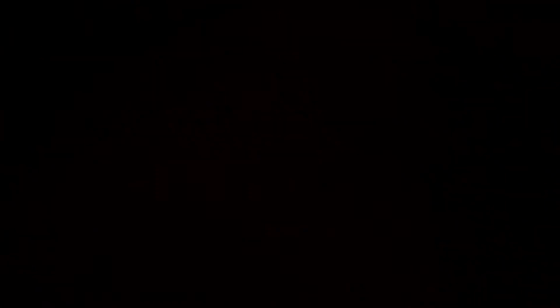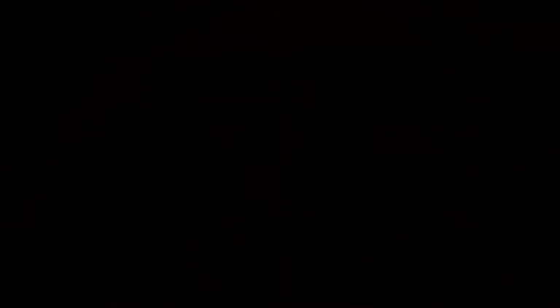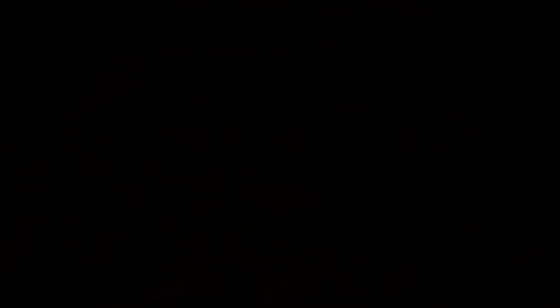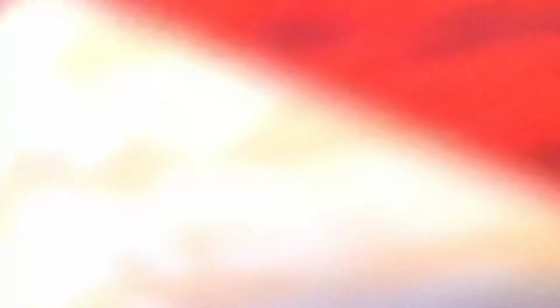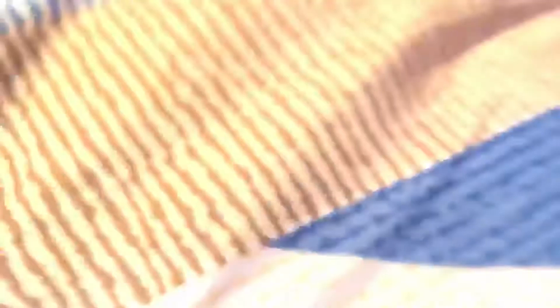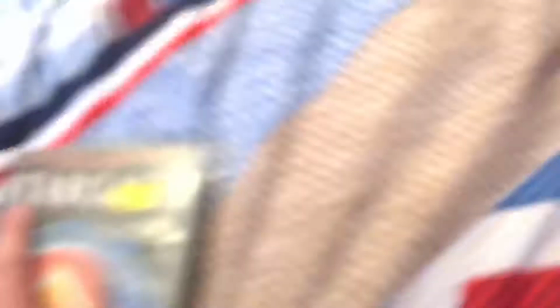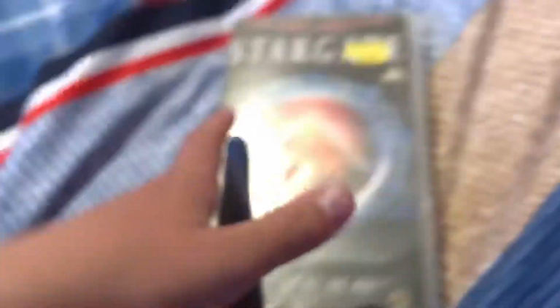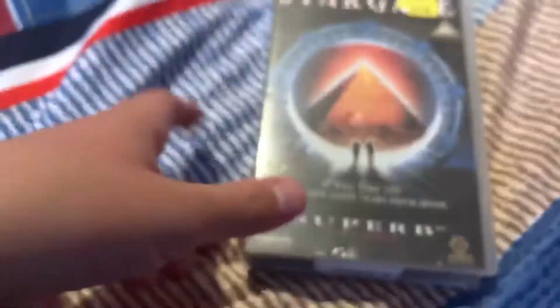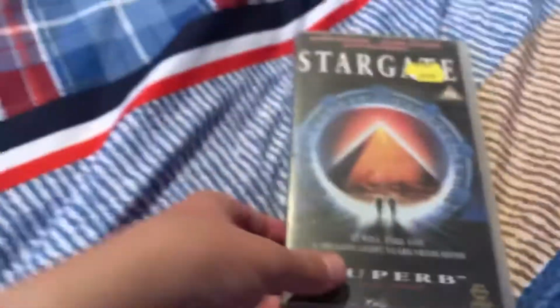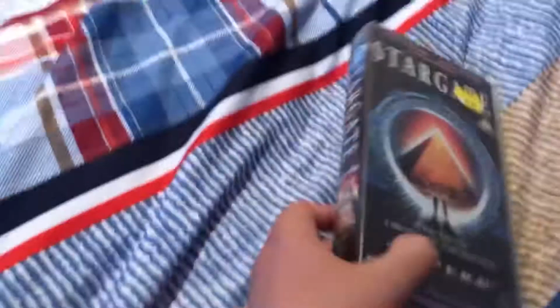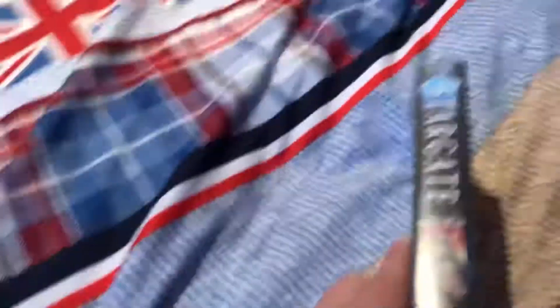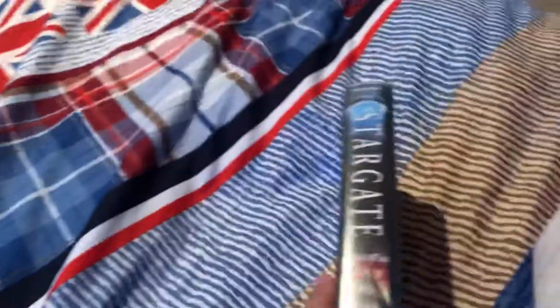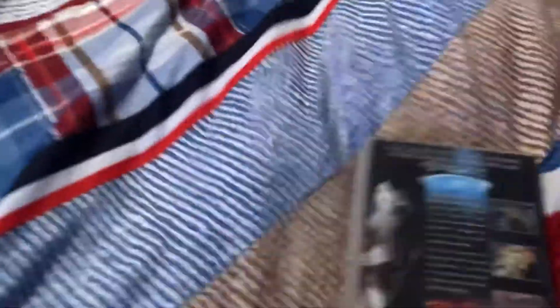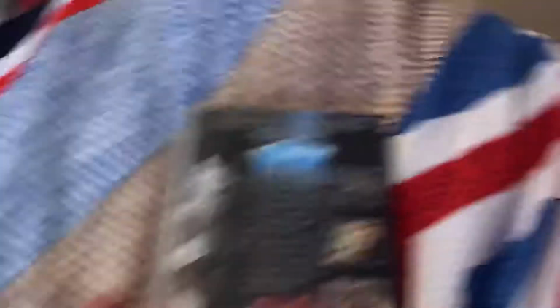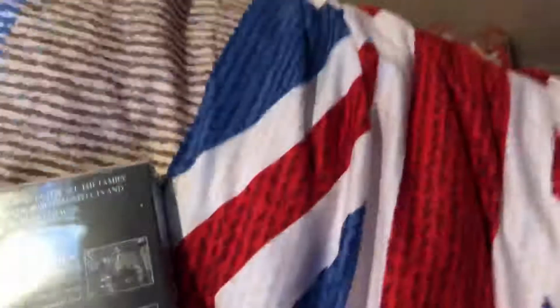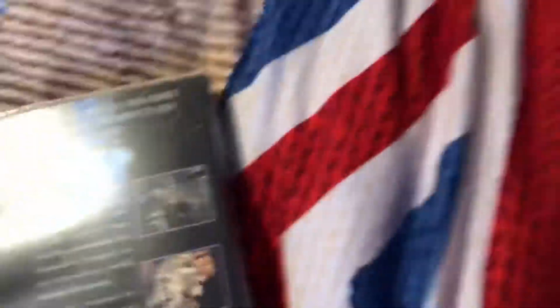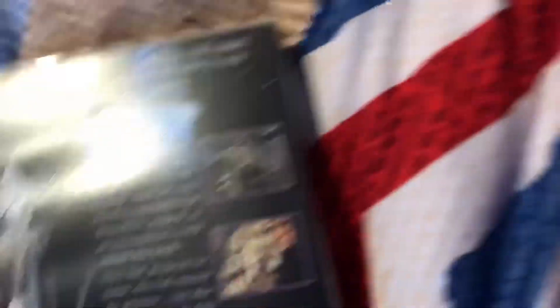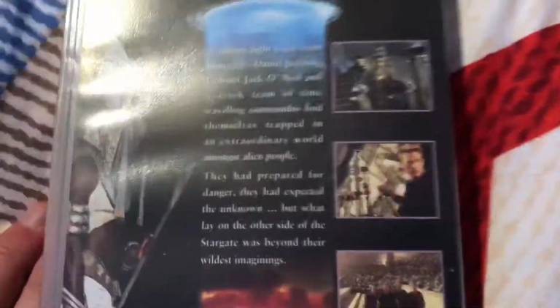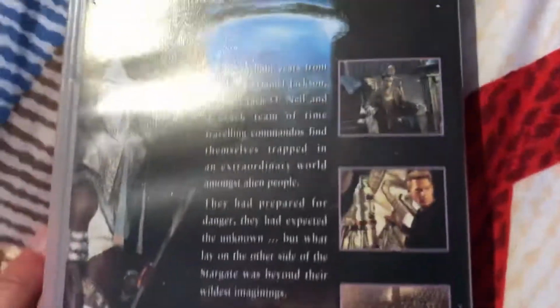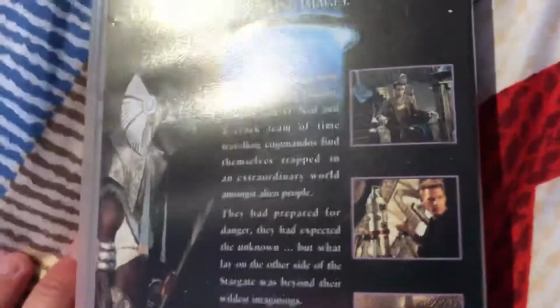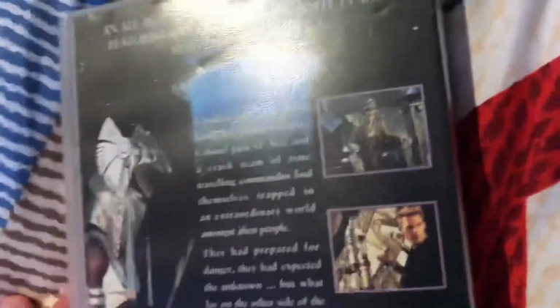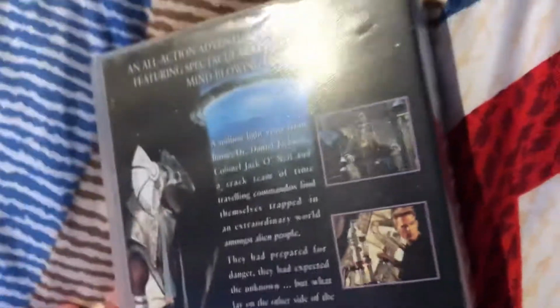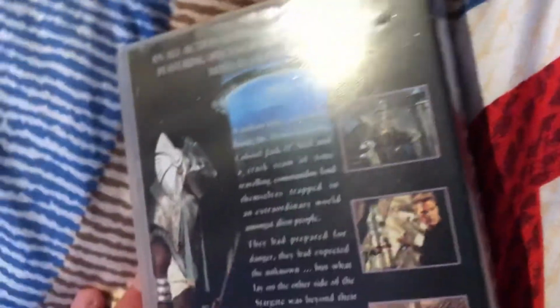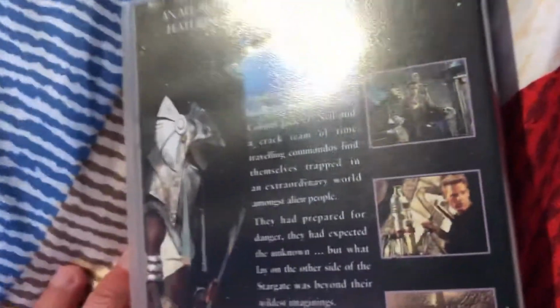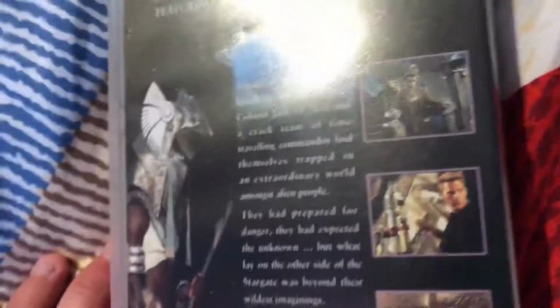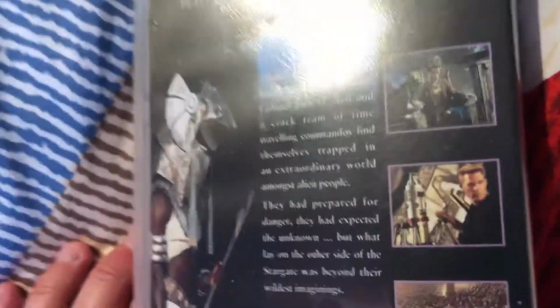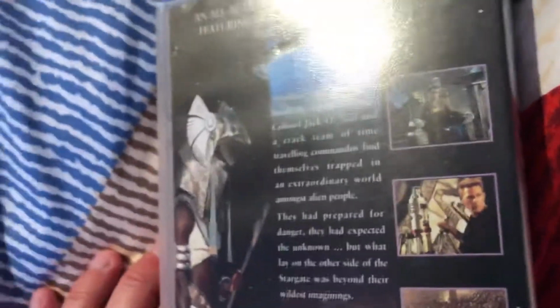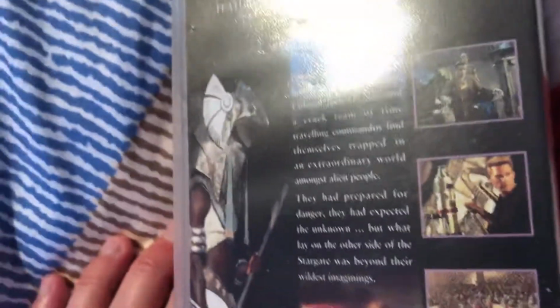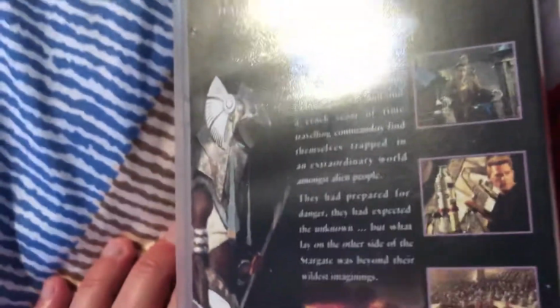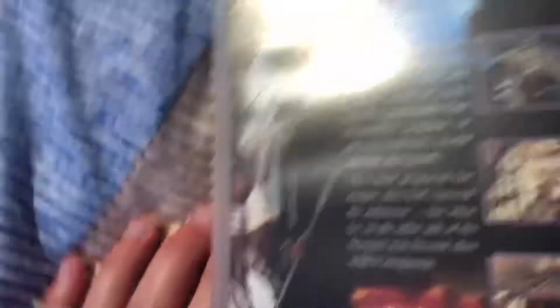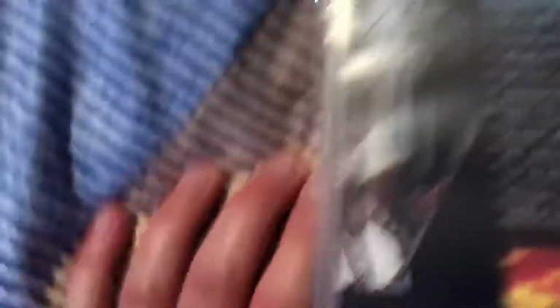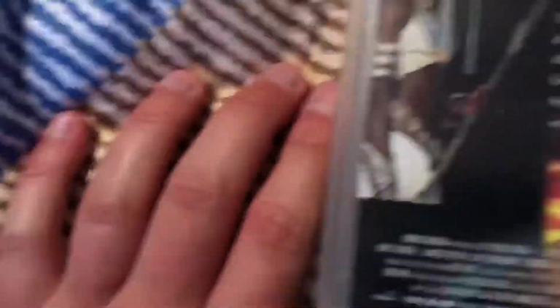Next up is Stargate. Here's the front, the spine, and the back. This is a Guild Home Video release from 1995.